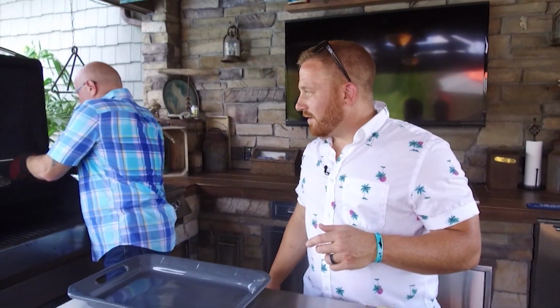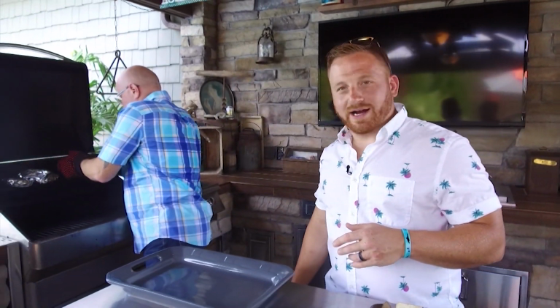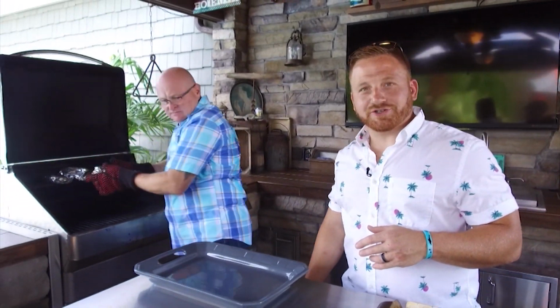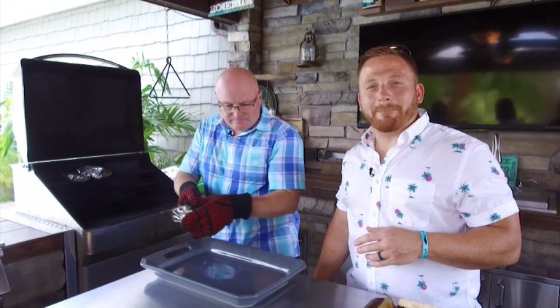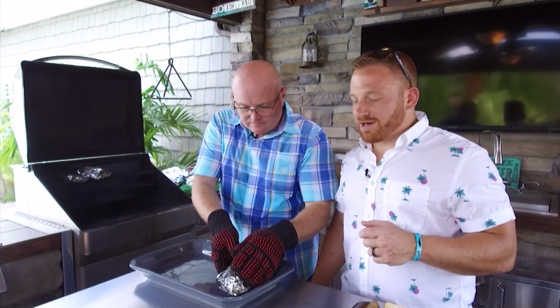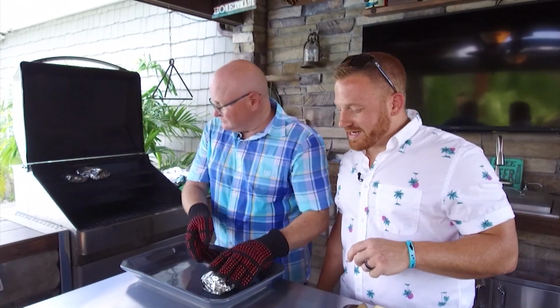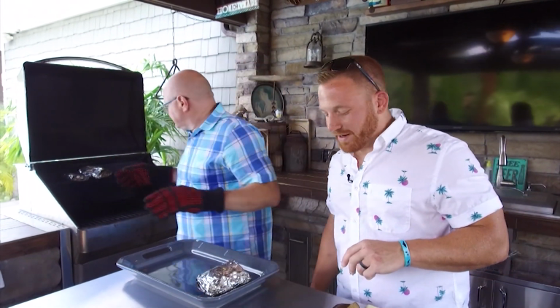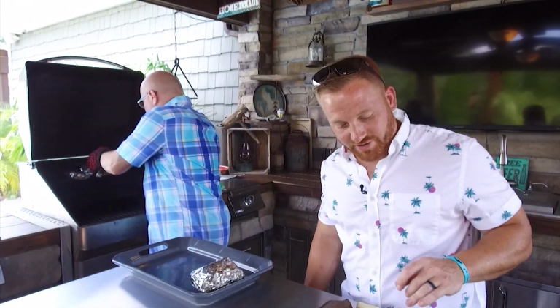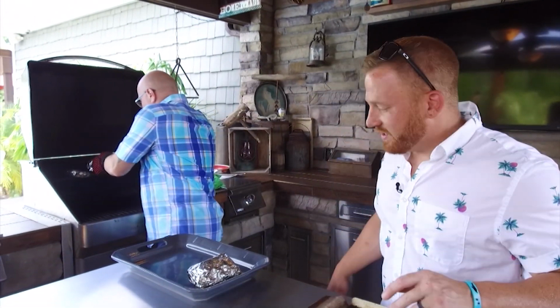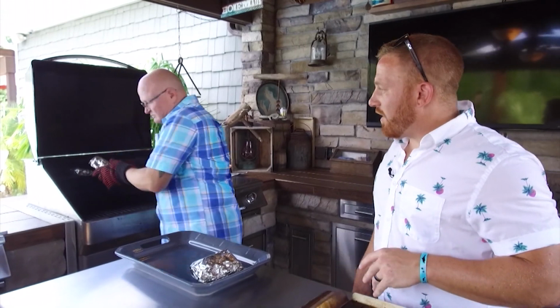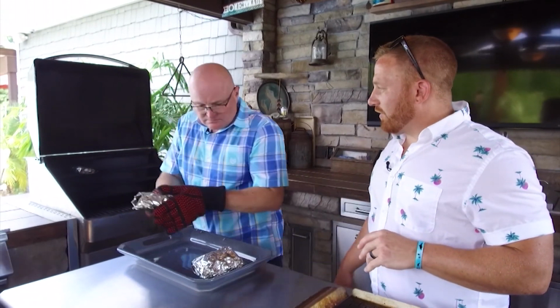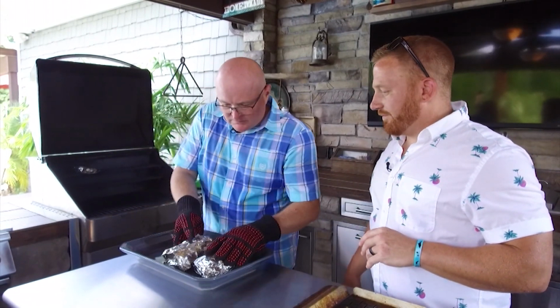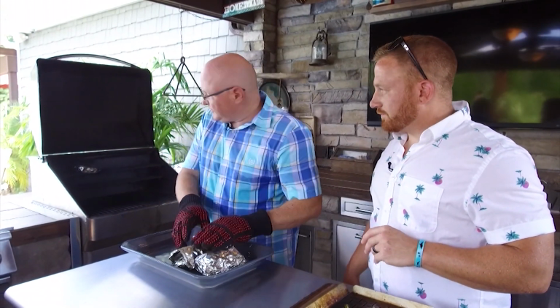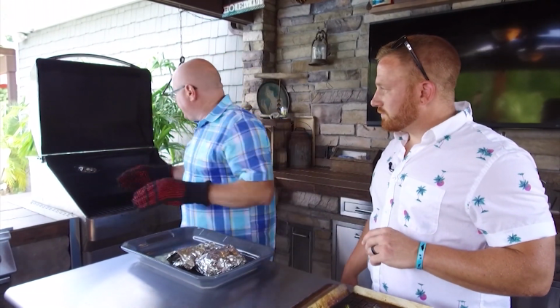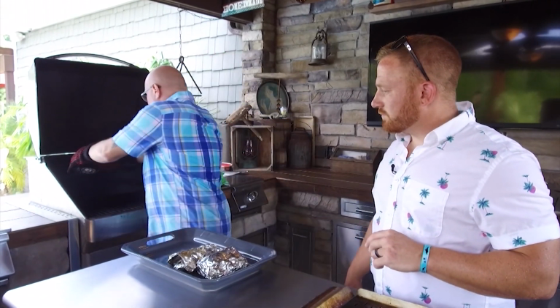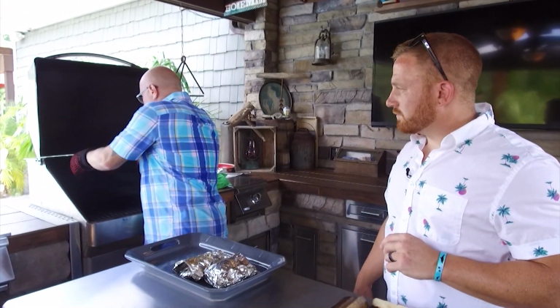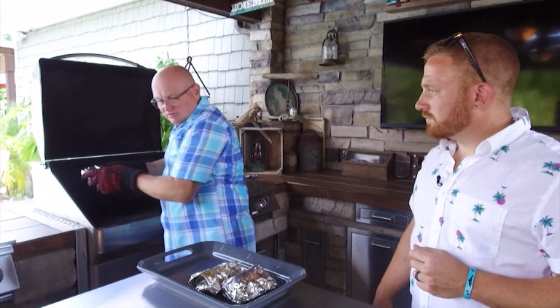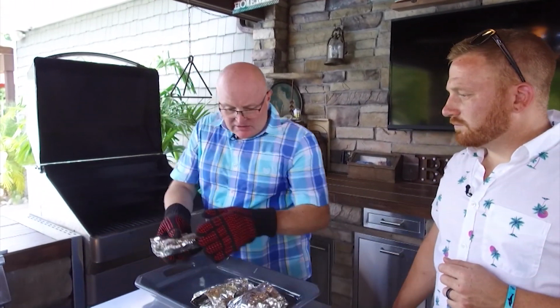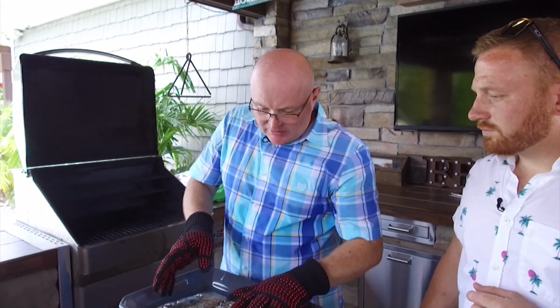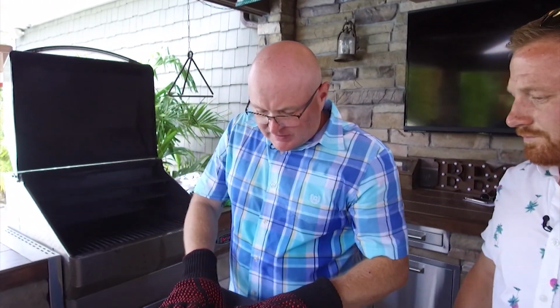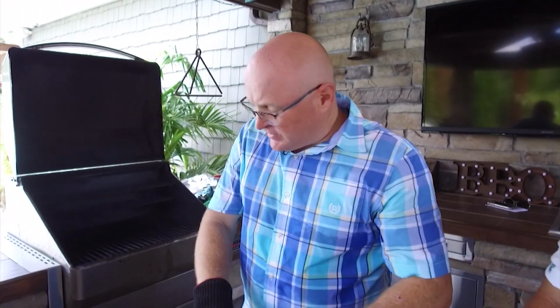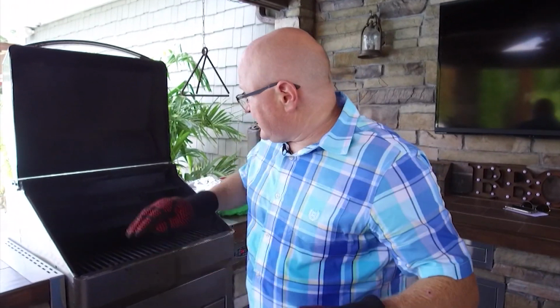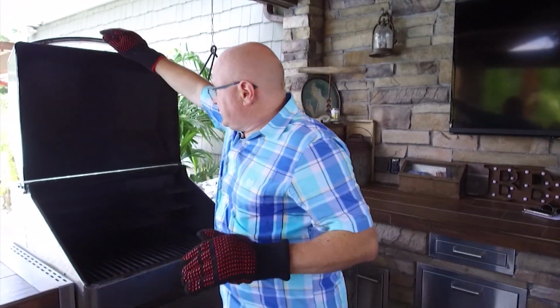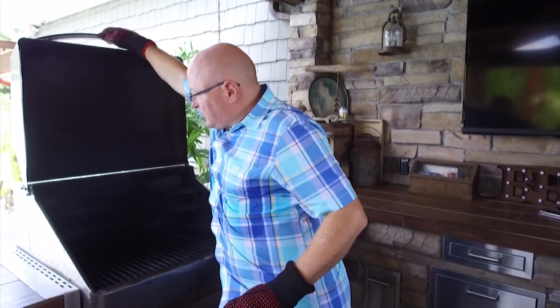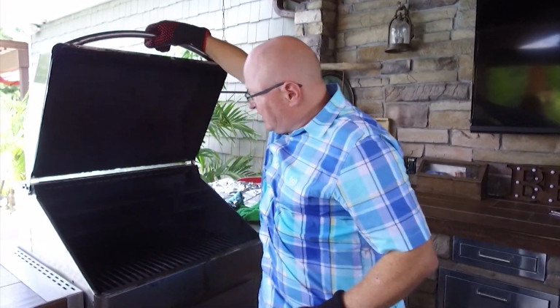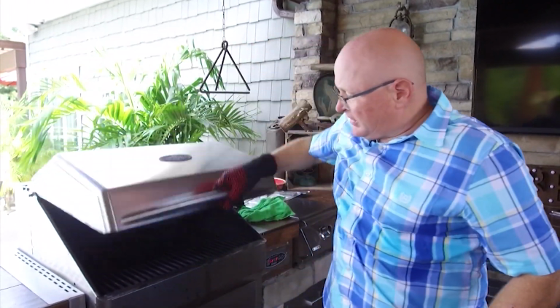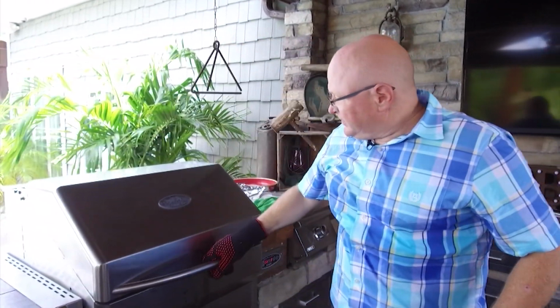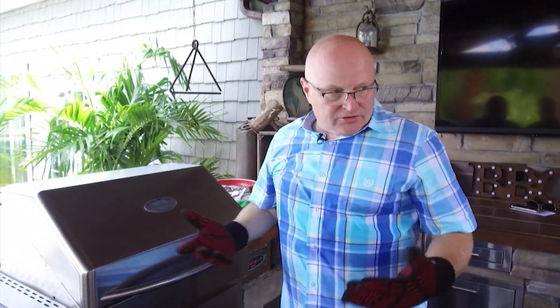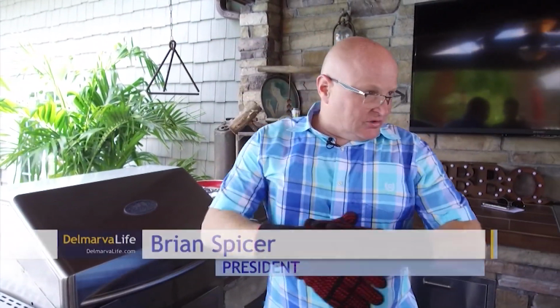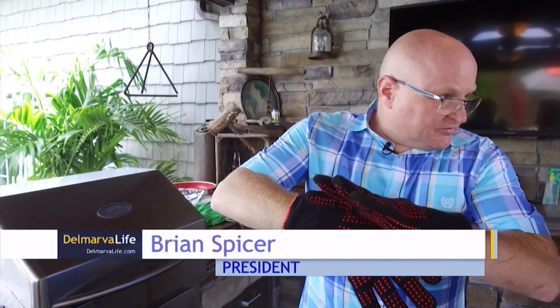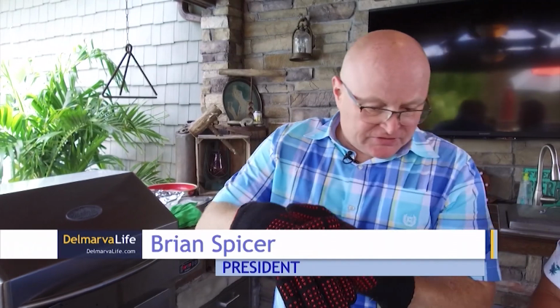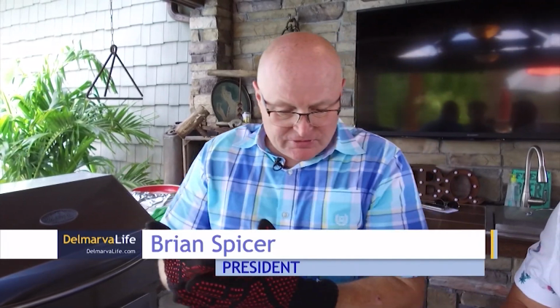You can just smell that butter sauce as it's heated up — my goodness gracious. Brian, what kind of grill is that? This is a Memphis pellet grill, and depending on what temperature it's set at, it is a smoker, an oven, or a grill — goes up to five or six hundred degrees.